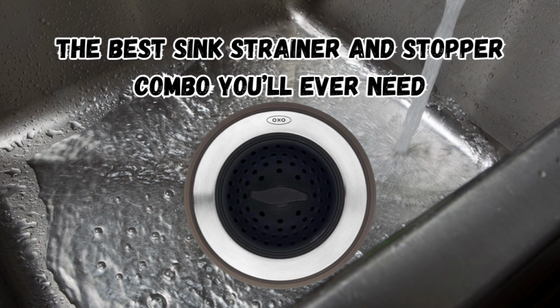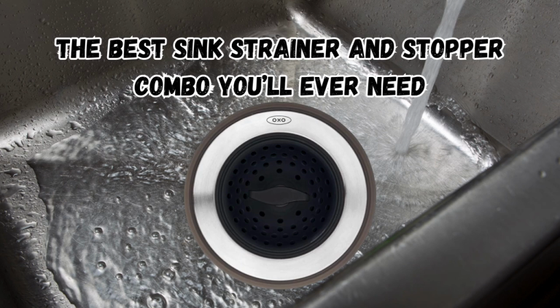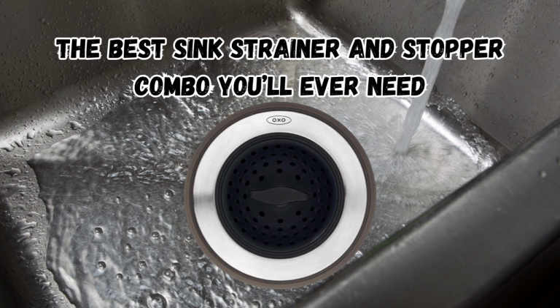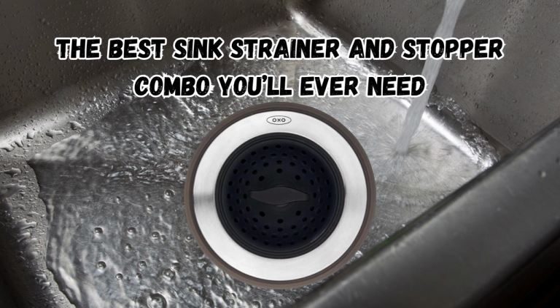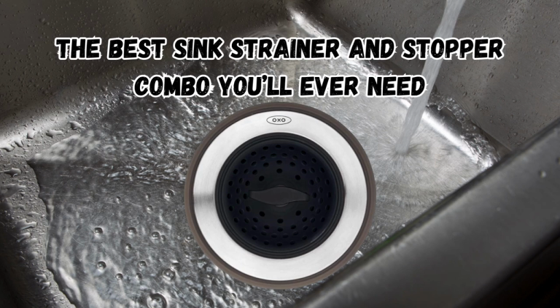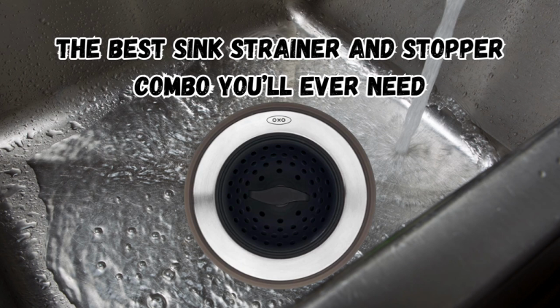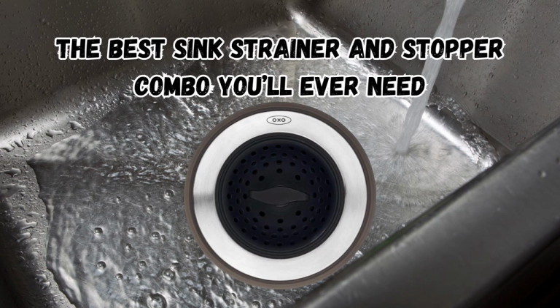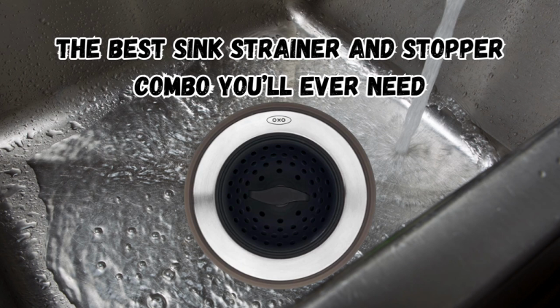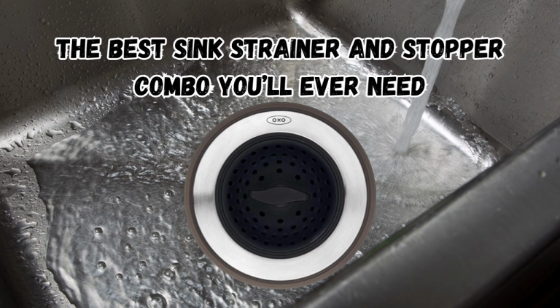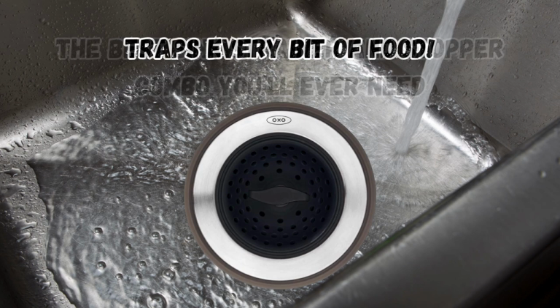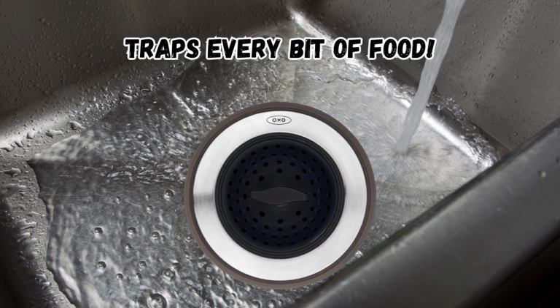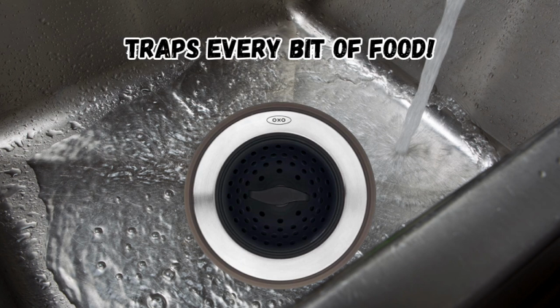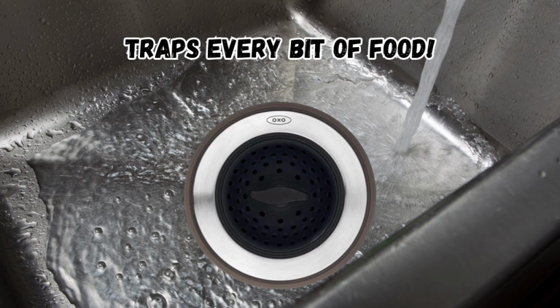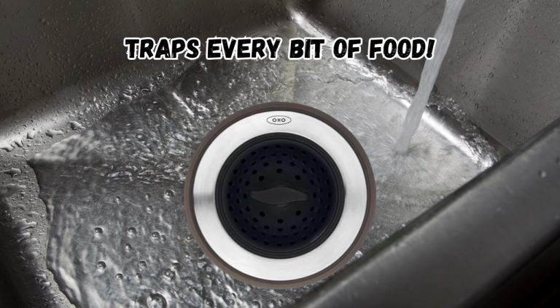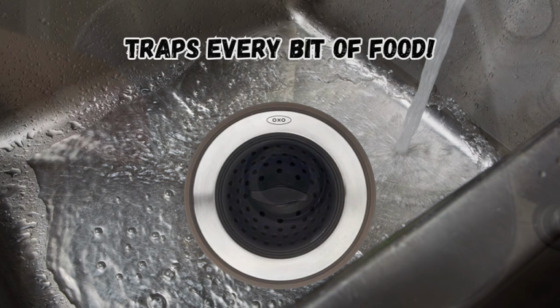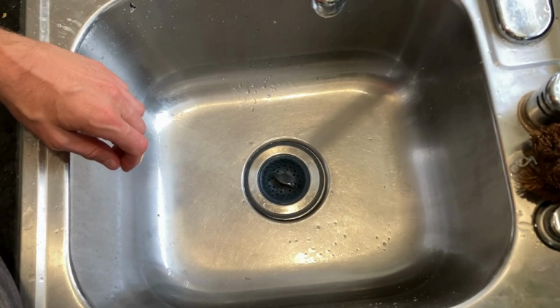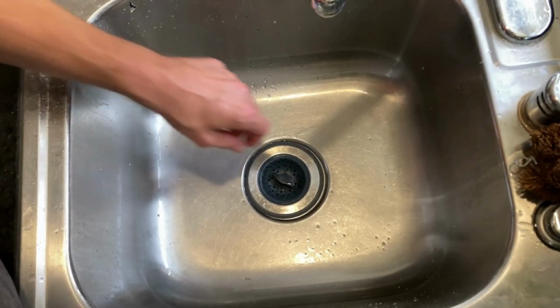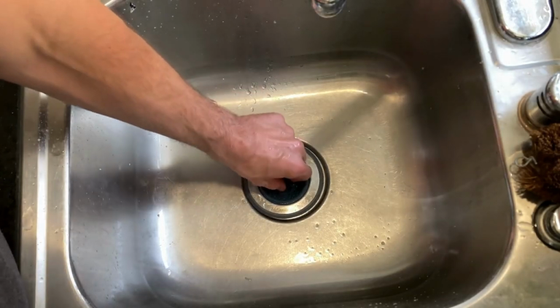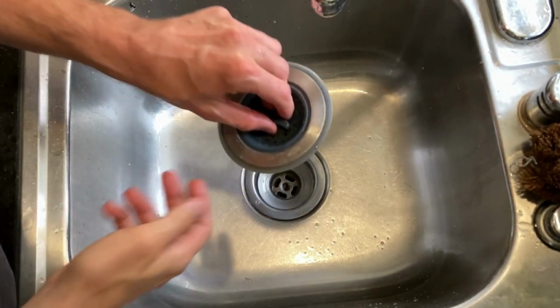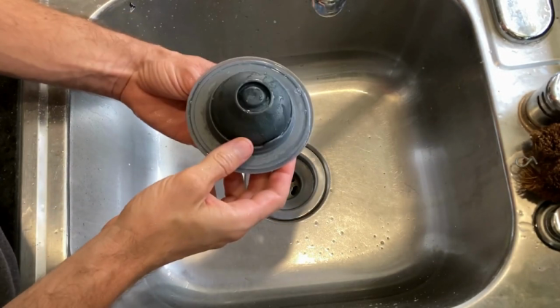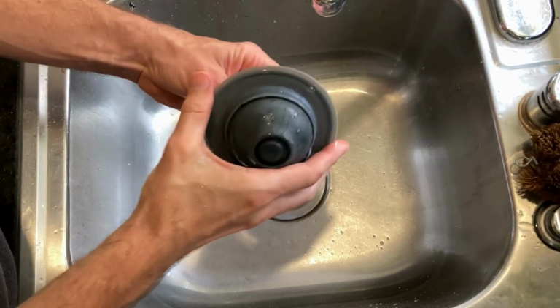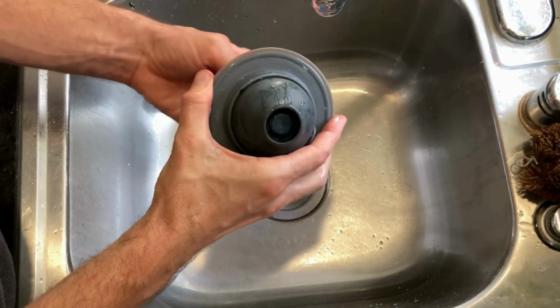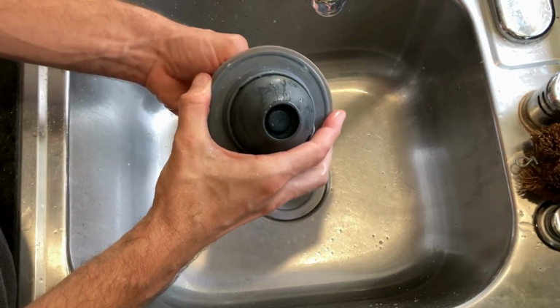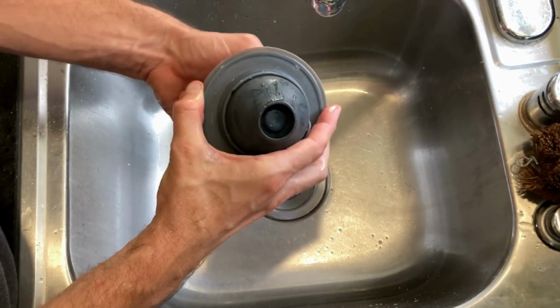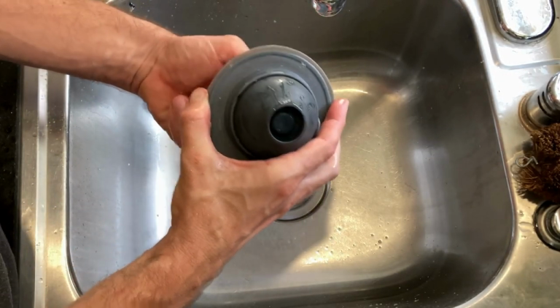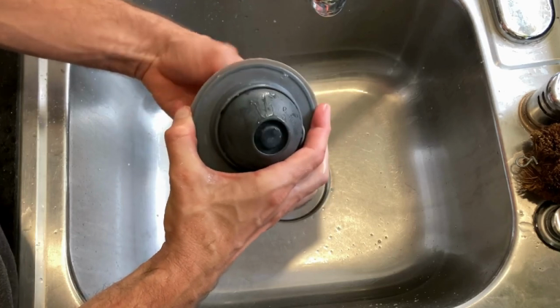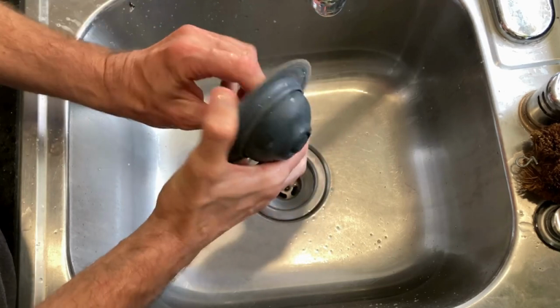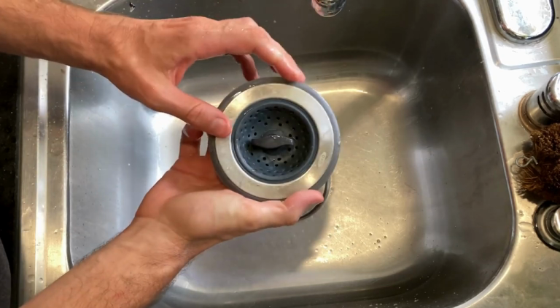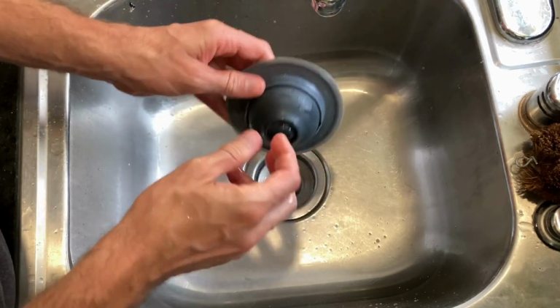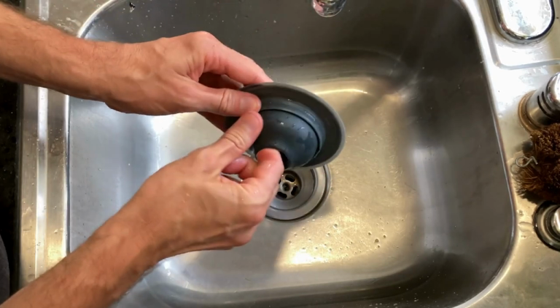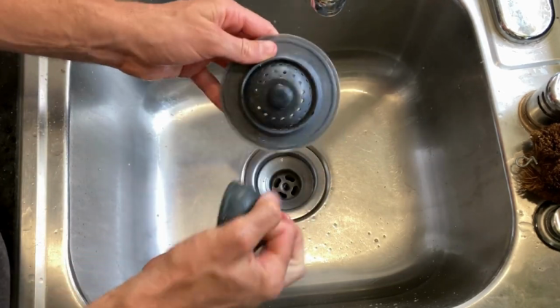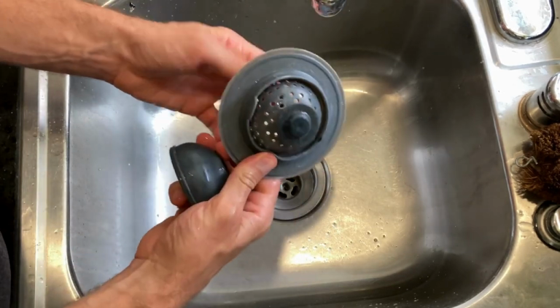Stop searching for the perfect sink strainer and stopper — this one does it all. It effortlessly traps food bits as a strainer and also doubles as a stopper to fill your sink with water. Simply twist the knob to switch between functions with ease.